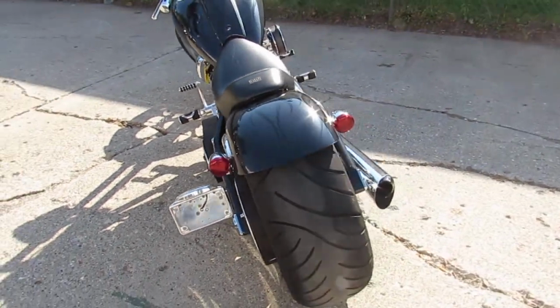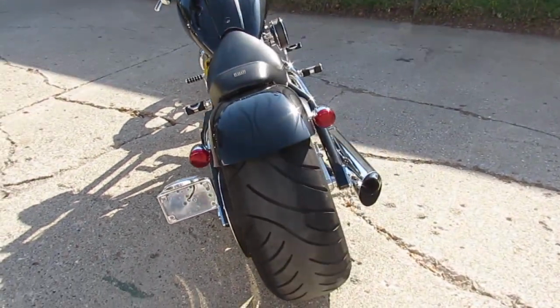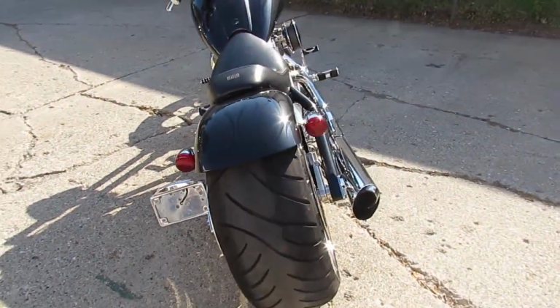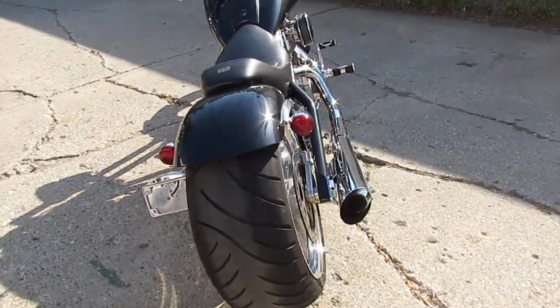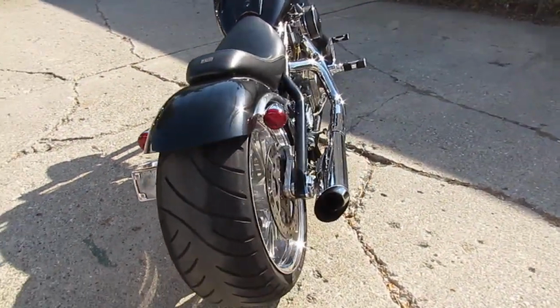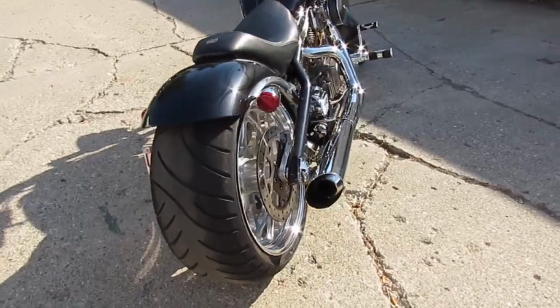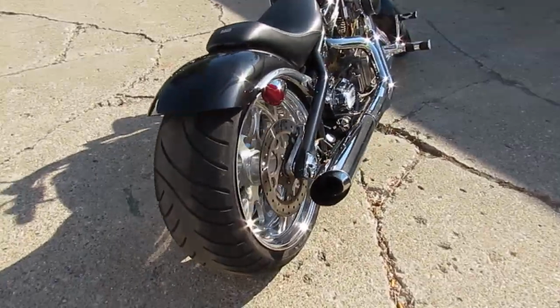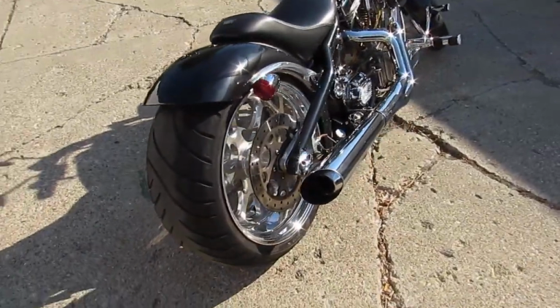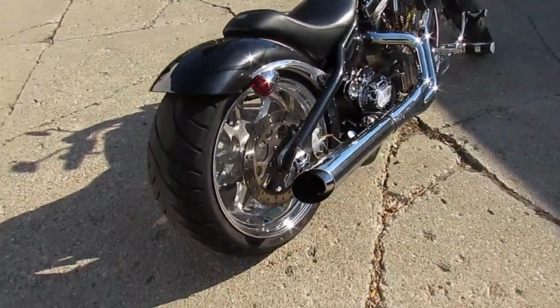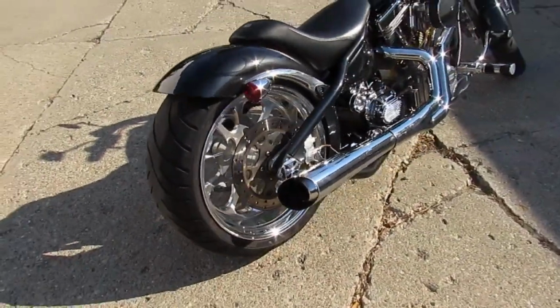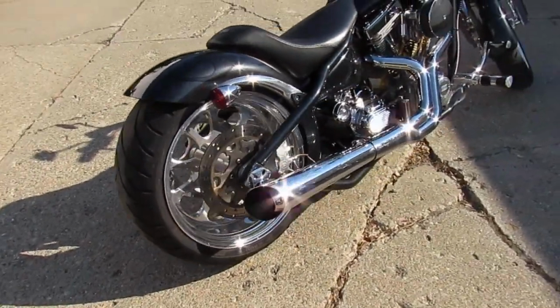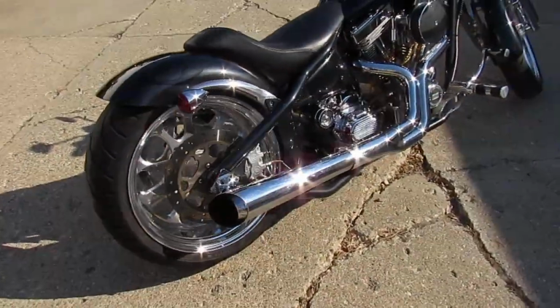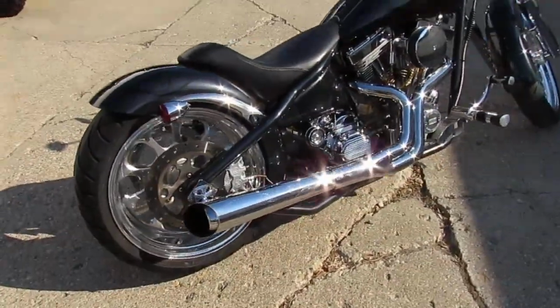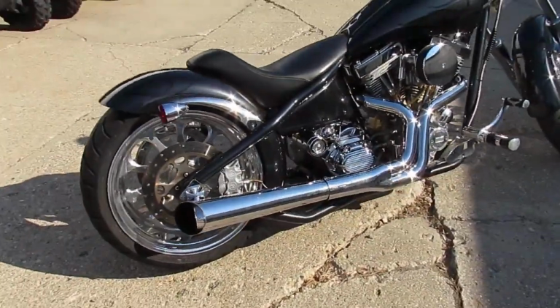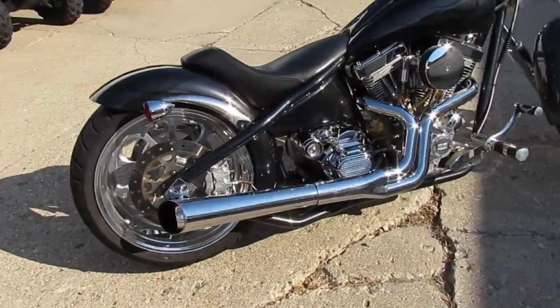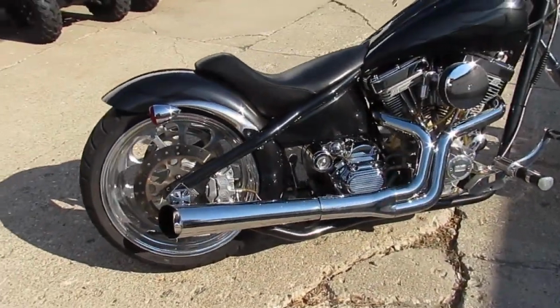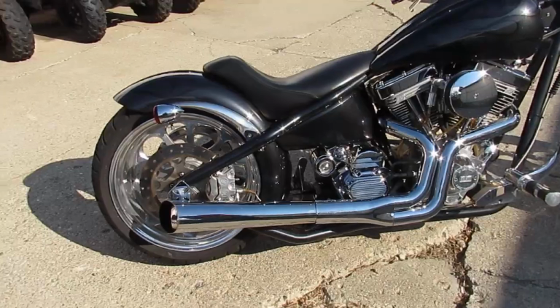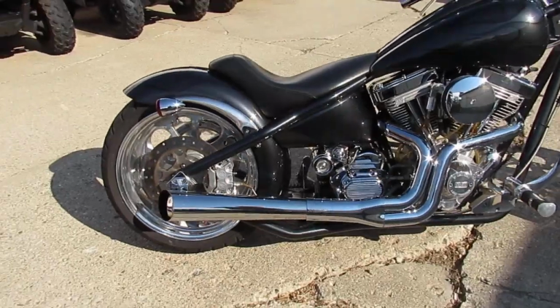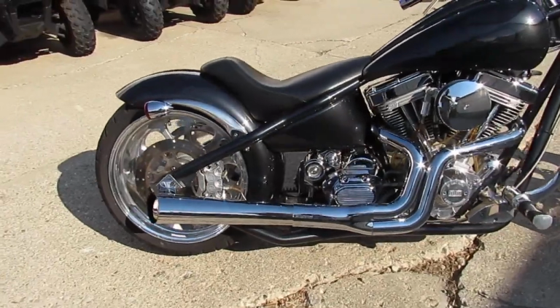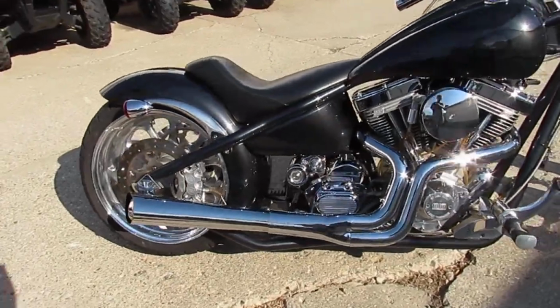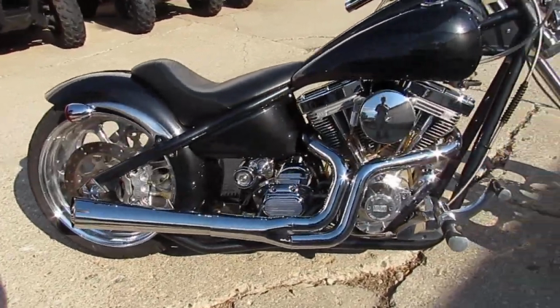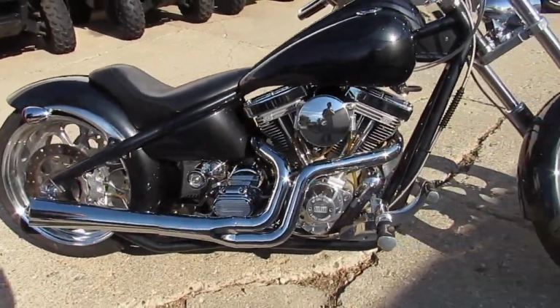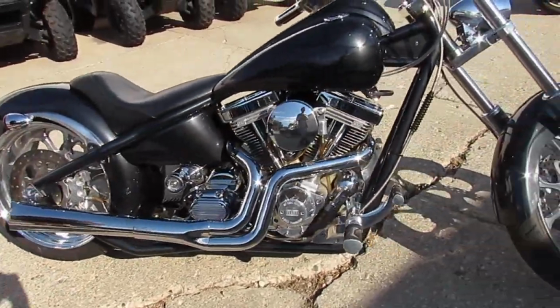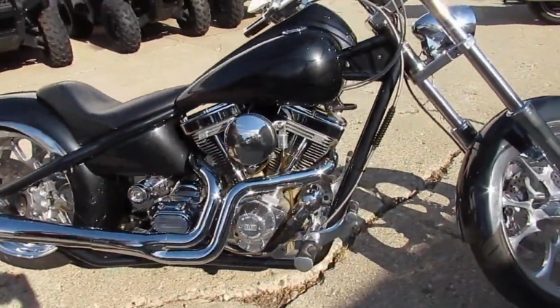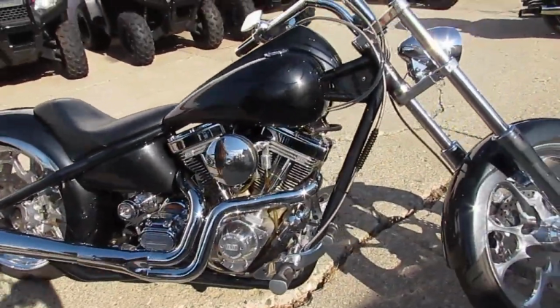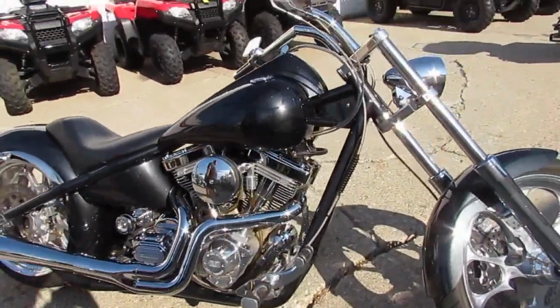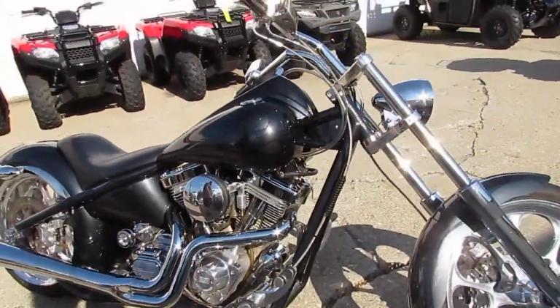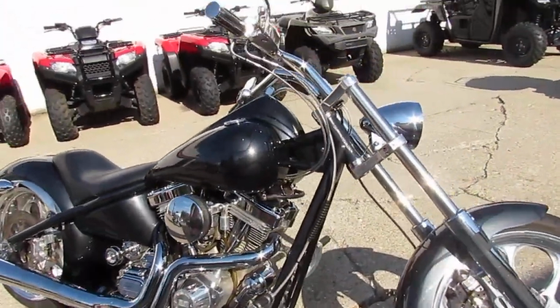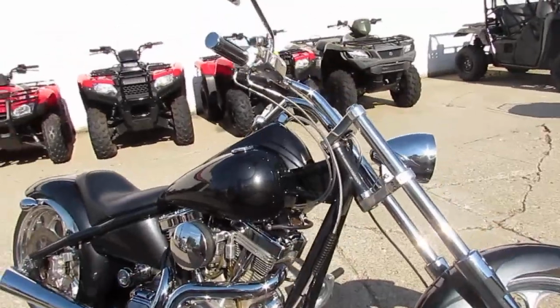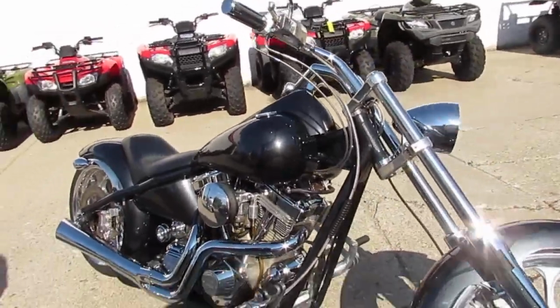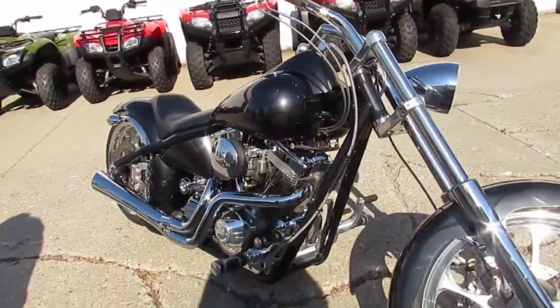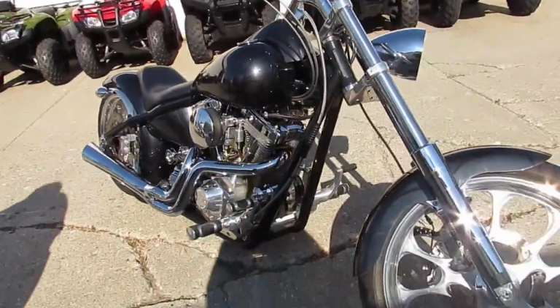This is a used Big Dog Pit Bull for sale. Only $10,999 guys. Super sharp, only 8,615 miles. This bike turns heads everywhere you go. It's got a 107 cubic inch S&S Super Sidewinder motor.